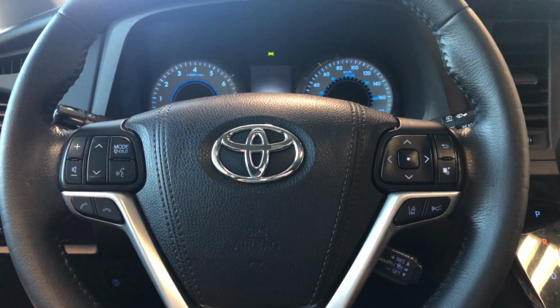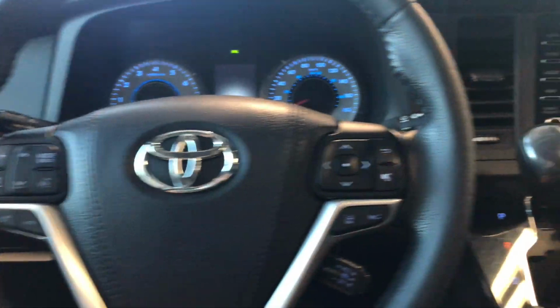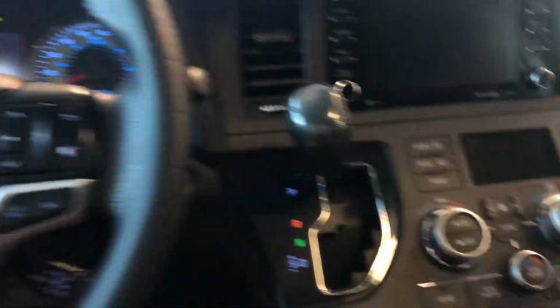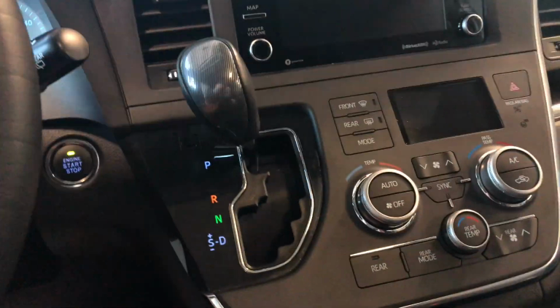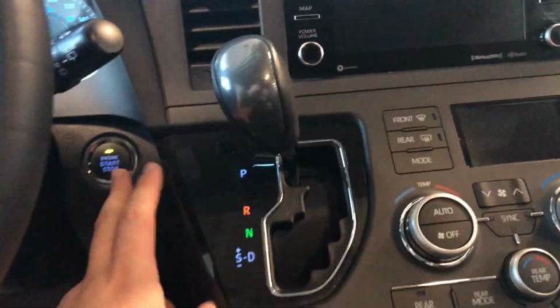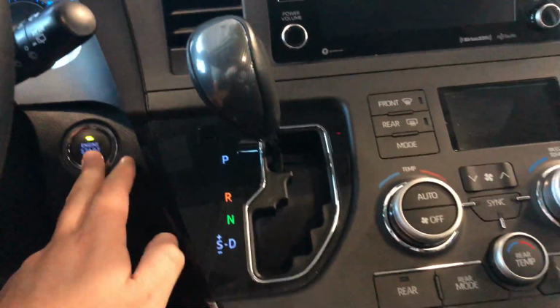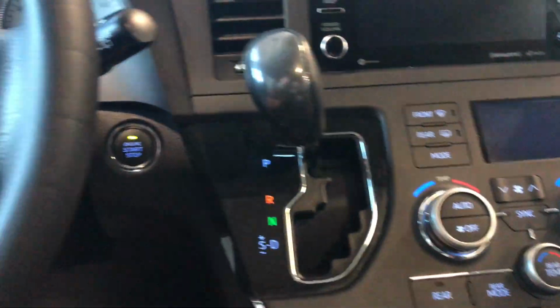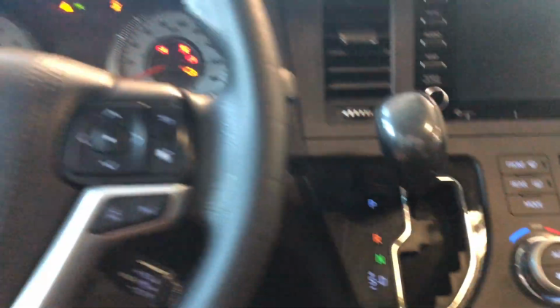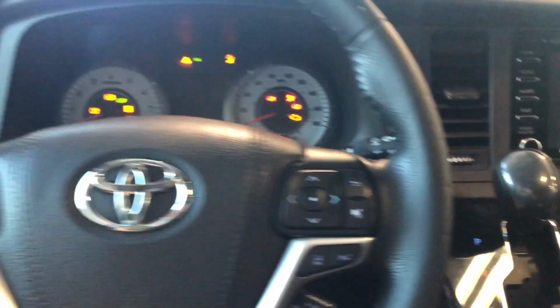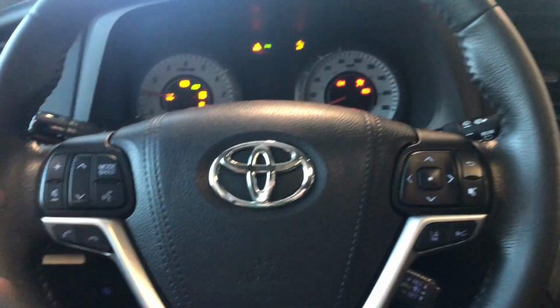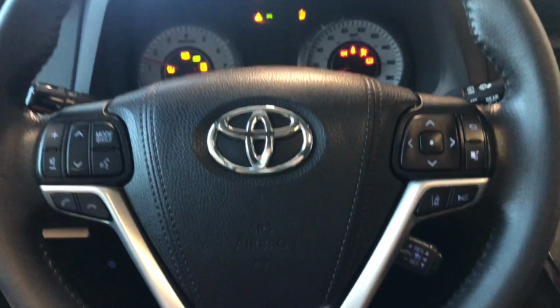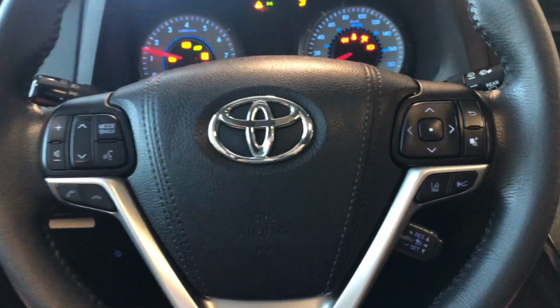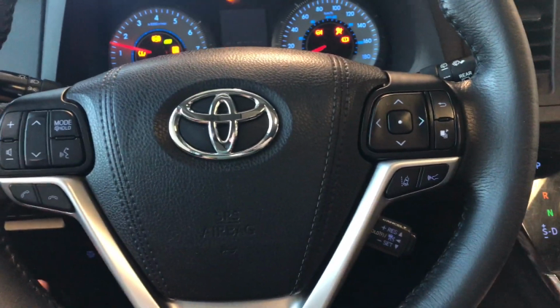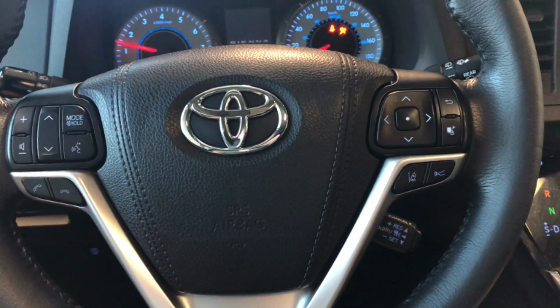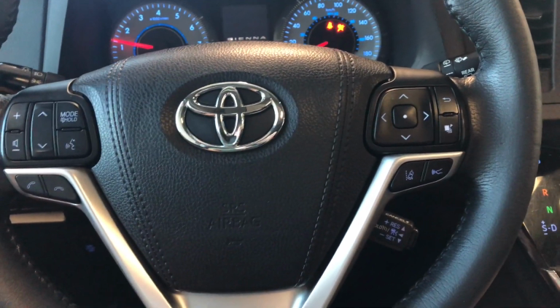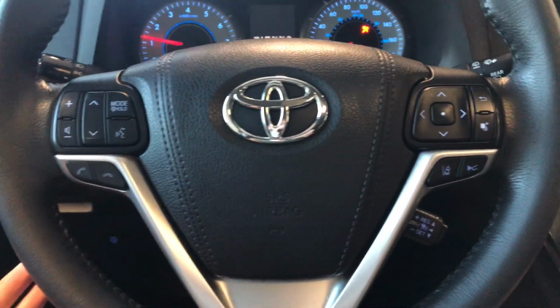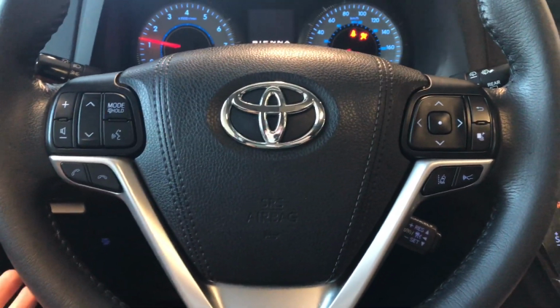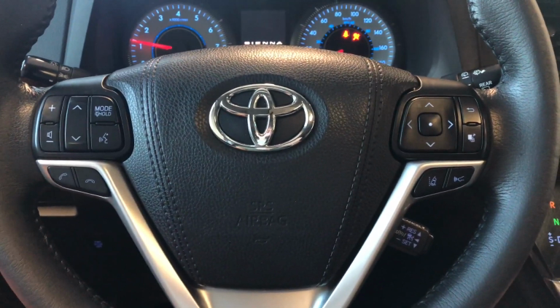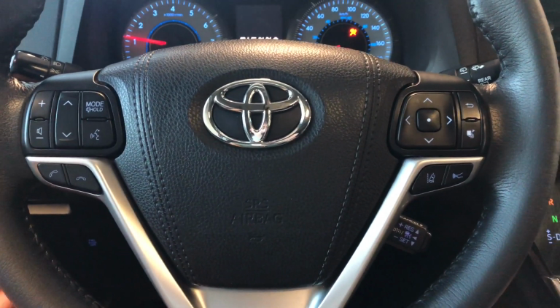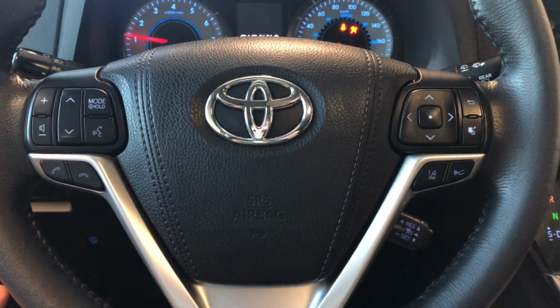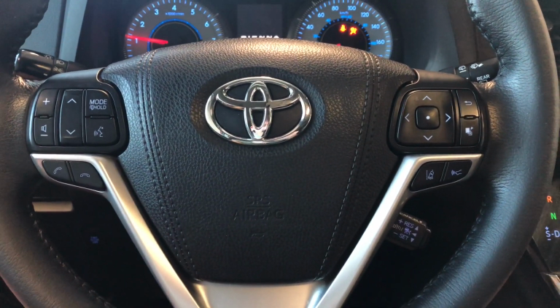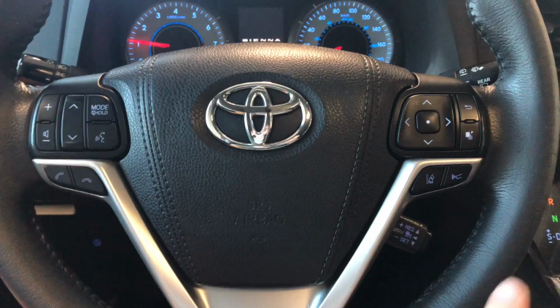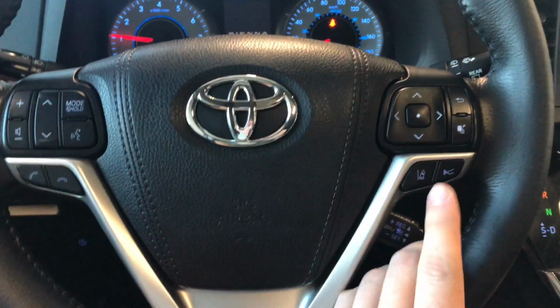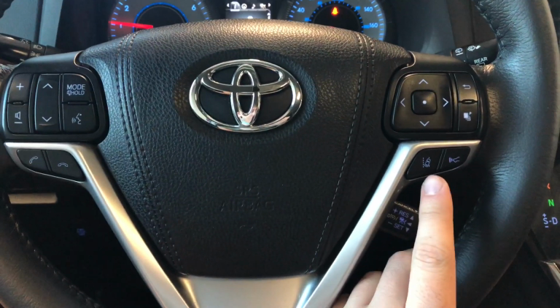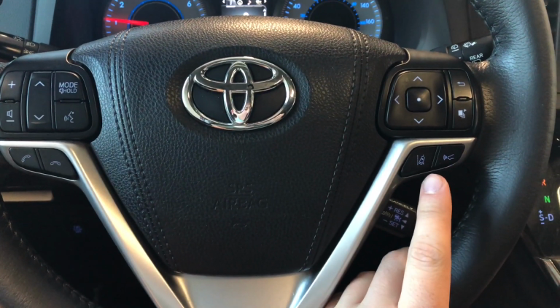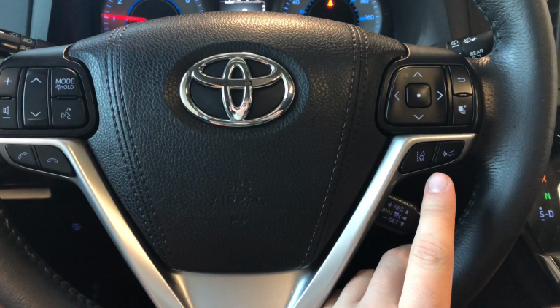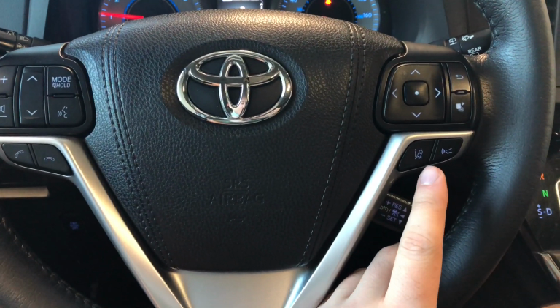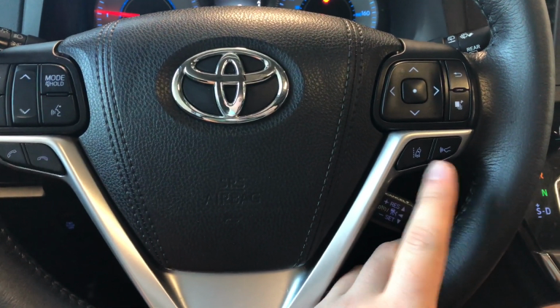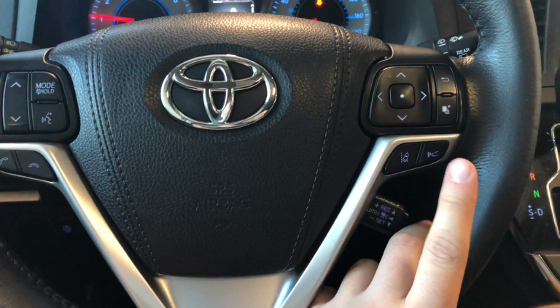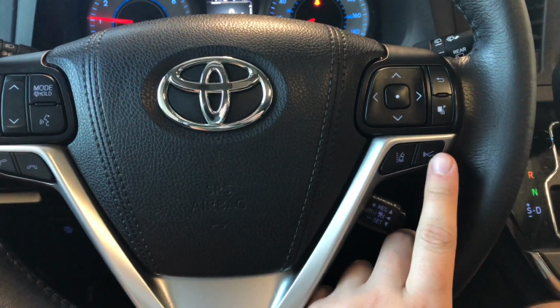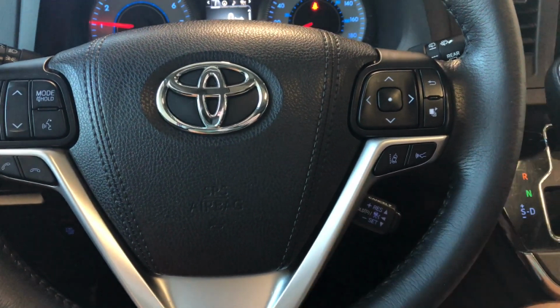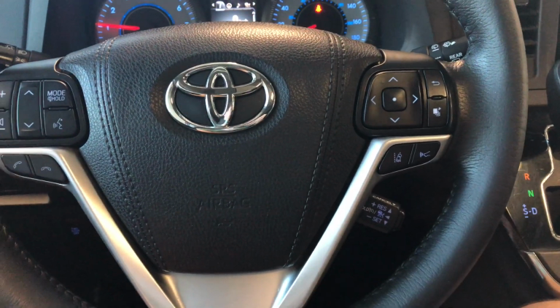The Sienna is a push-to-start, so we're going to push the brake in and push the start button right behind the steering wheel. On the steering wheel you have your audio controls, hands-free calling, and voice recognition. You also have Toyota Safety Sense on the right side with lane departure alert and dynamic radar cruise control.